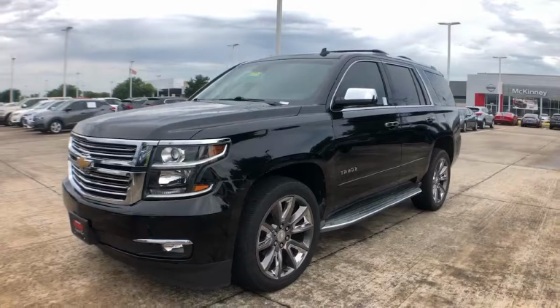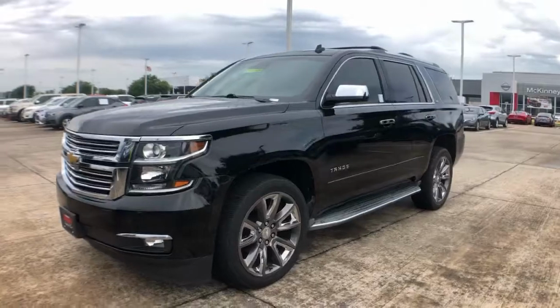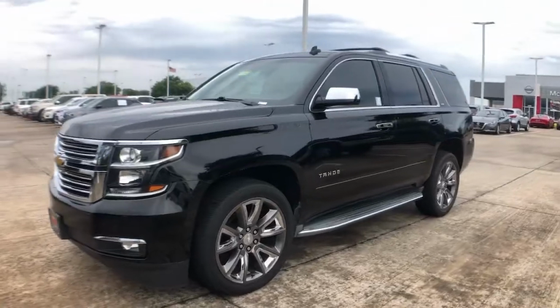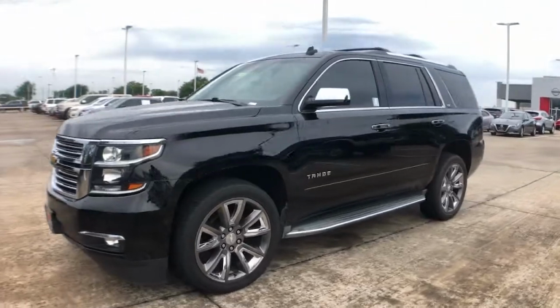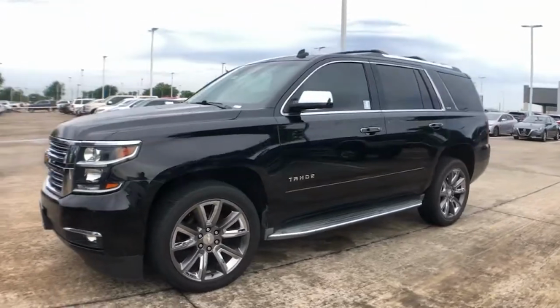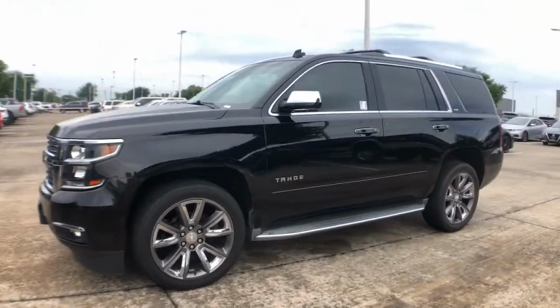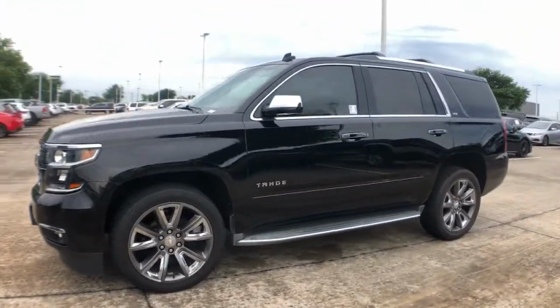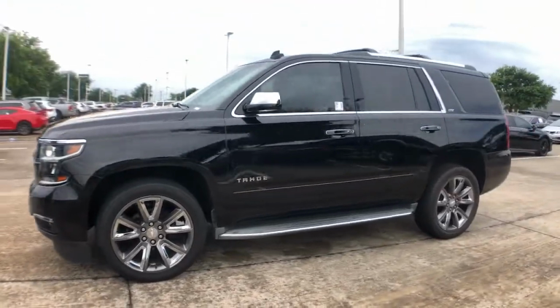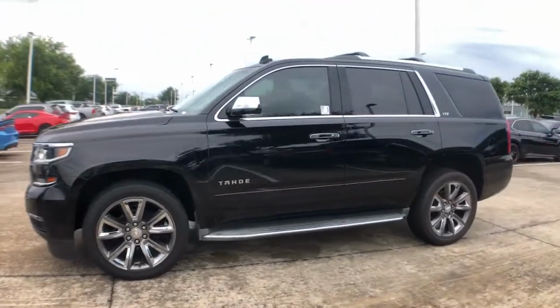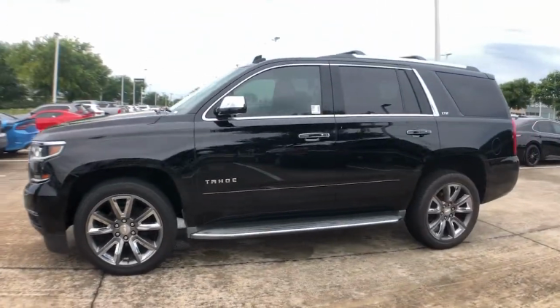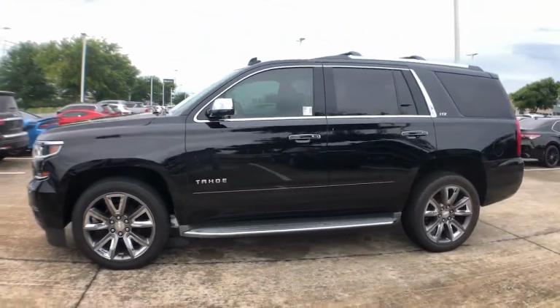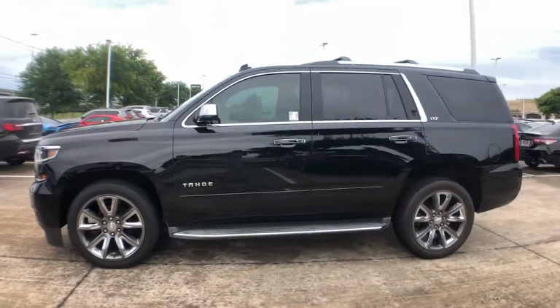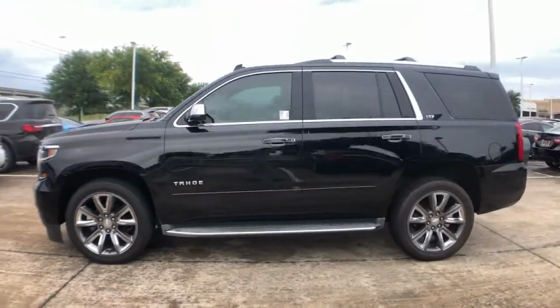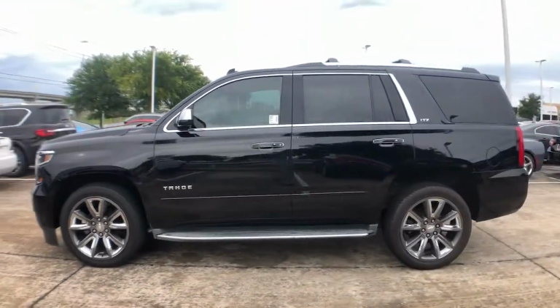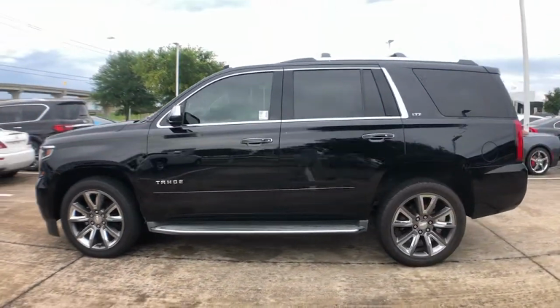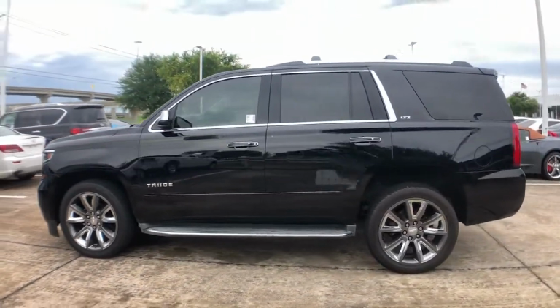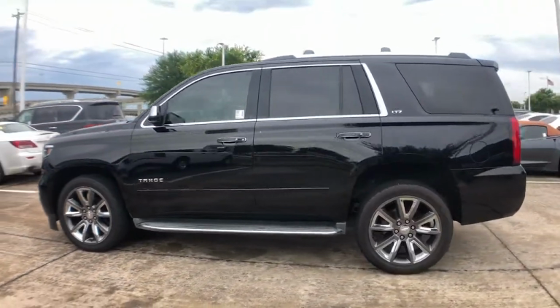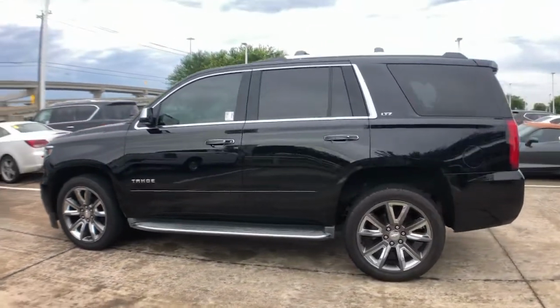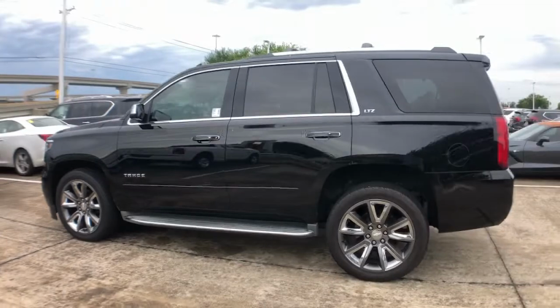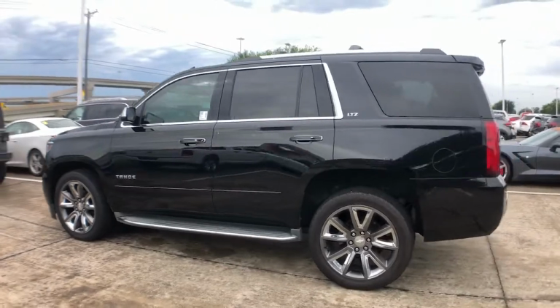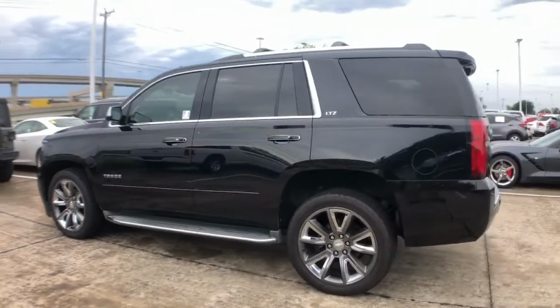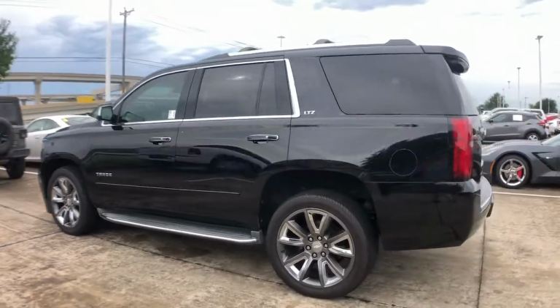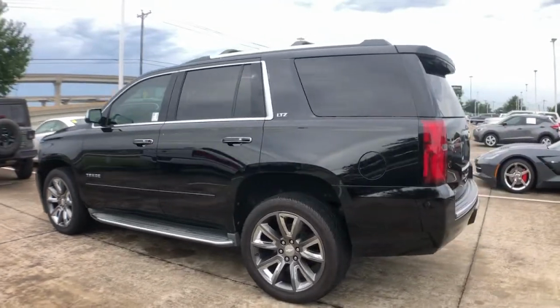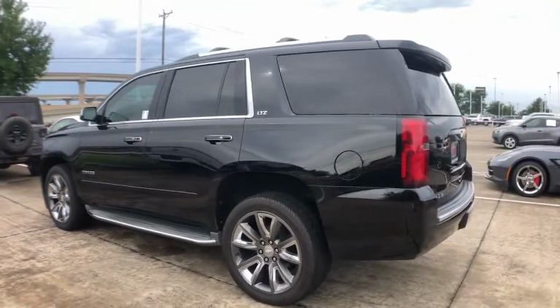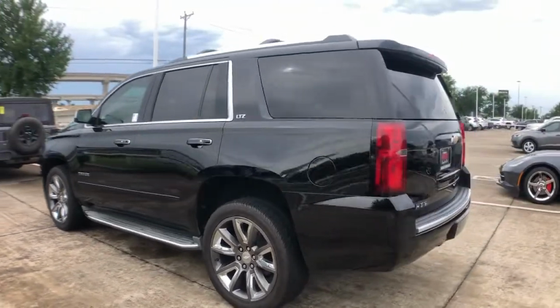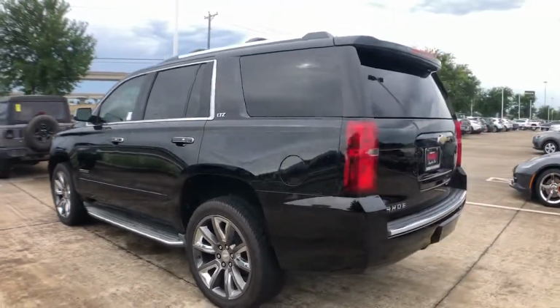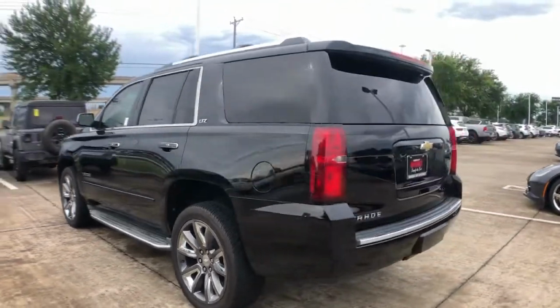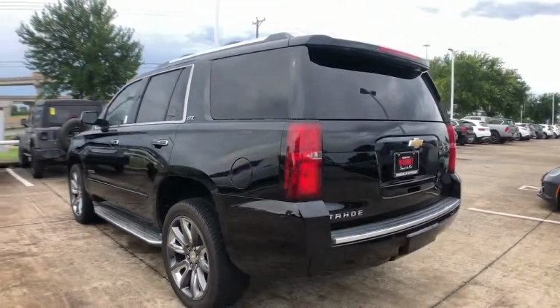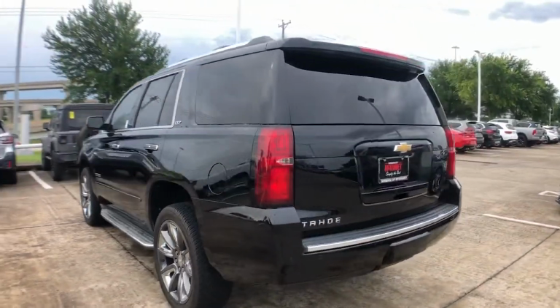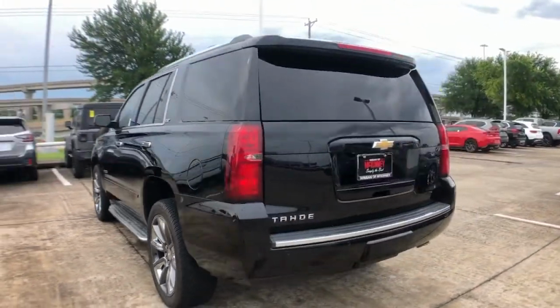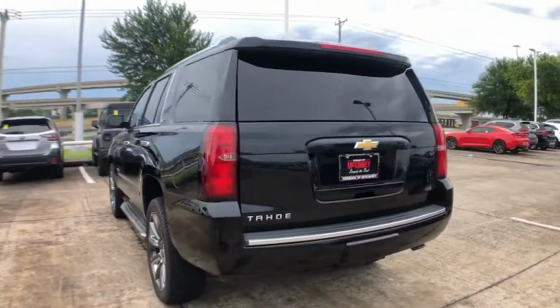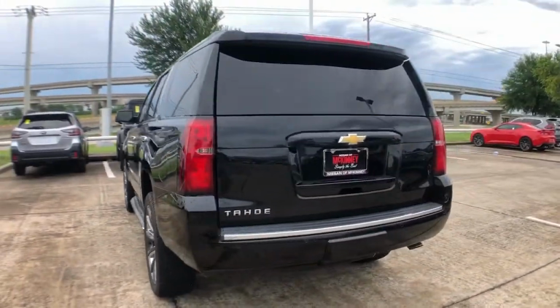You will love the features of this 2015 Chevrolet Tahoe. This vehicle still has fewer than 90,000 miles on the clock, so it won't last long.